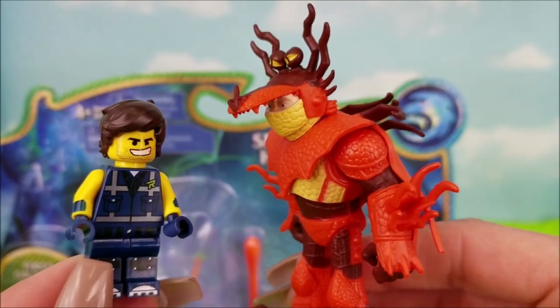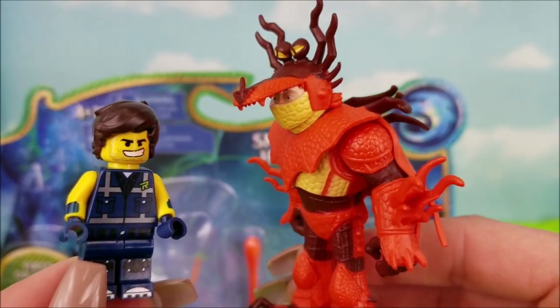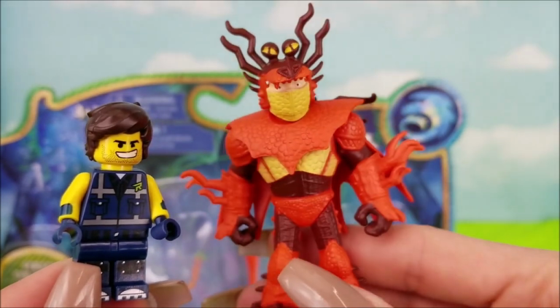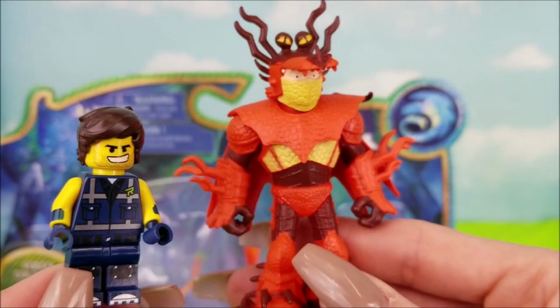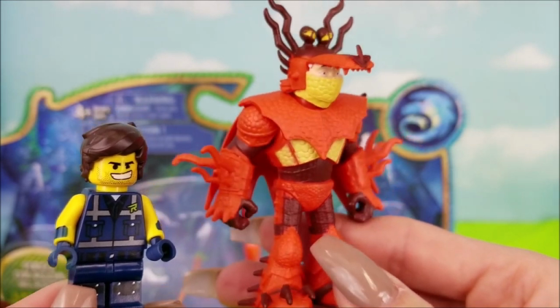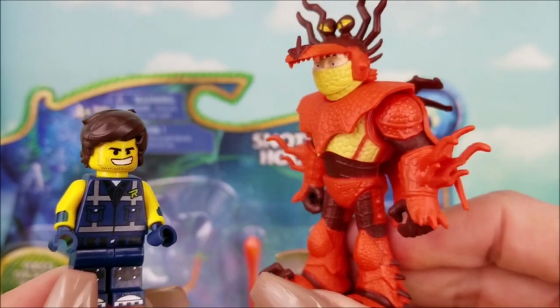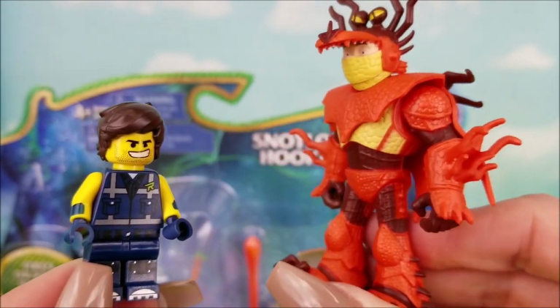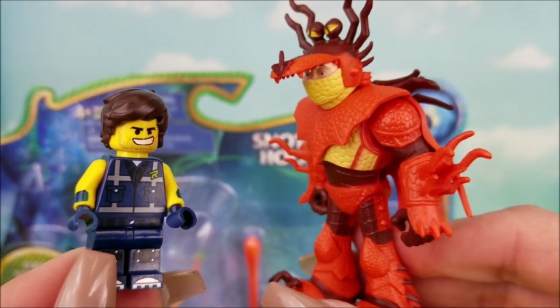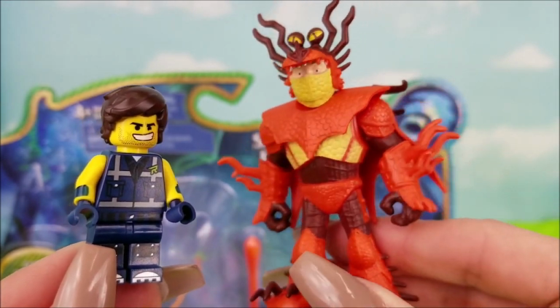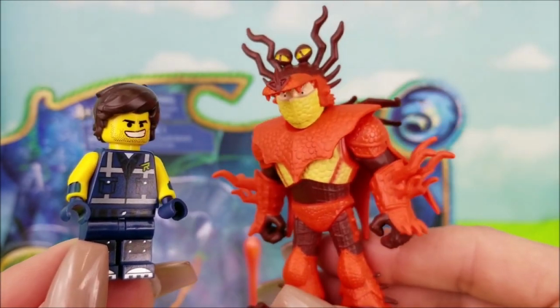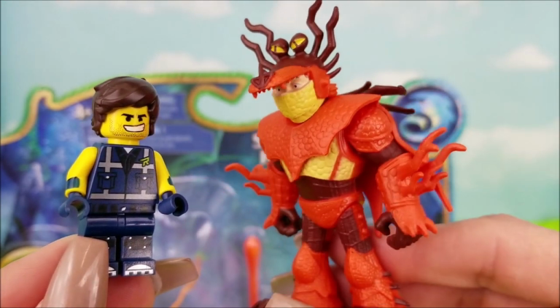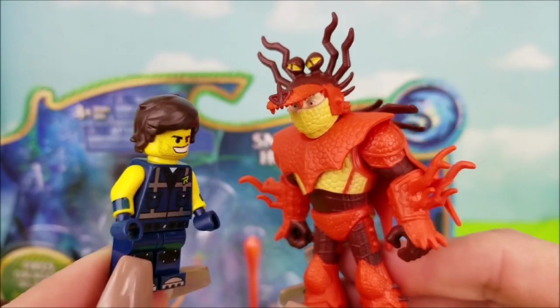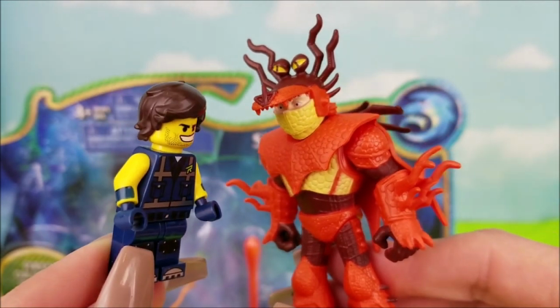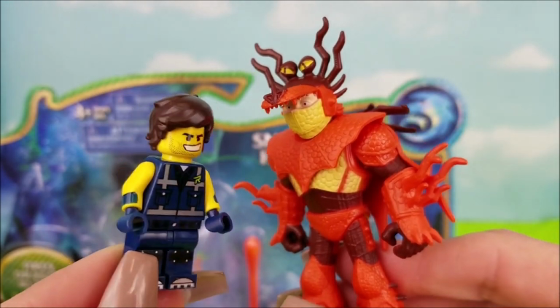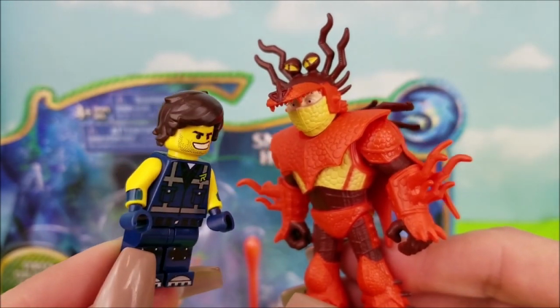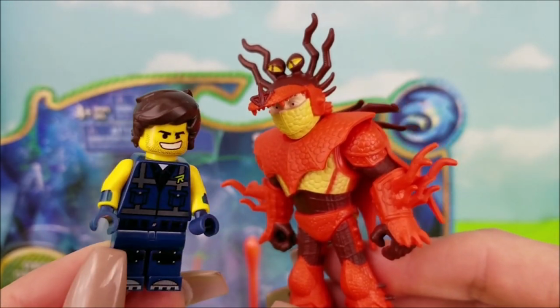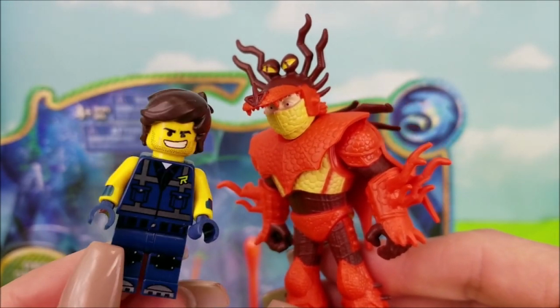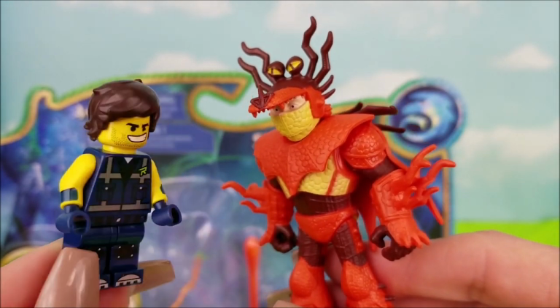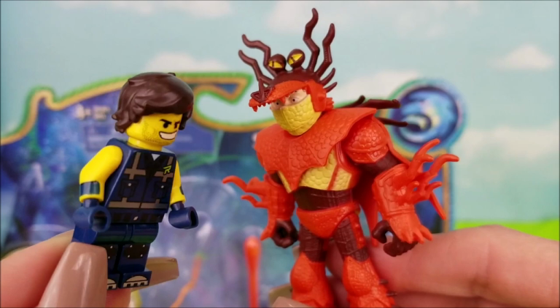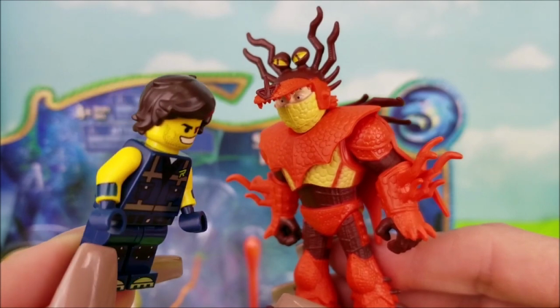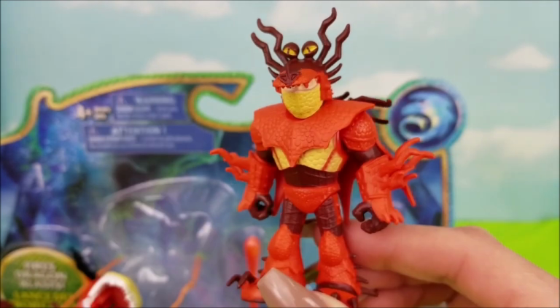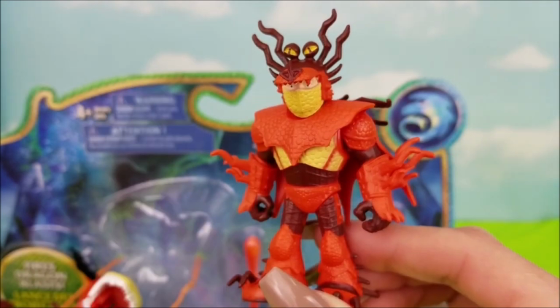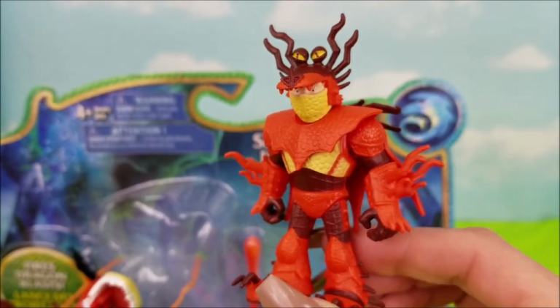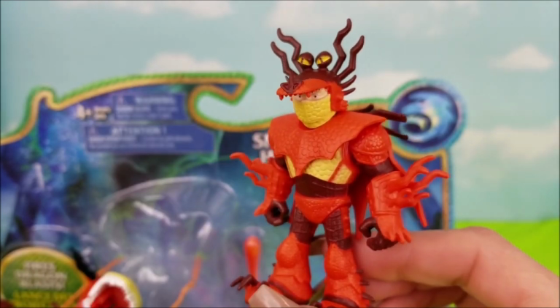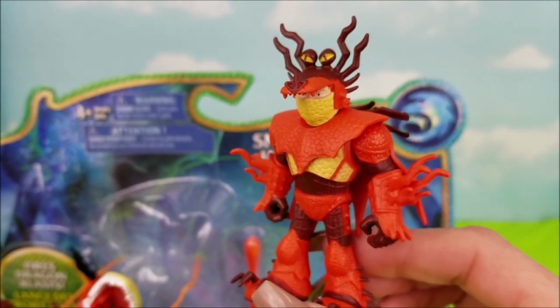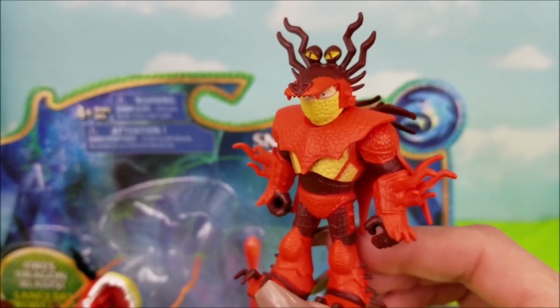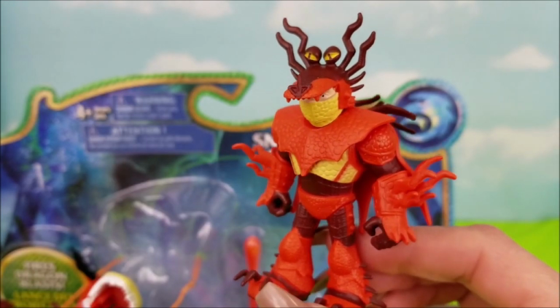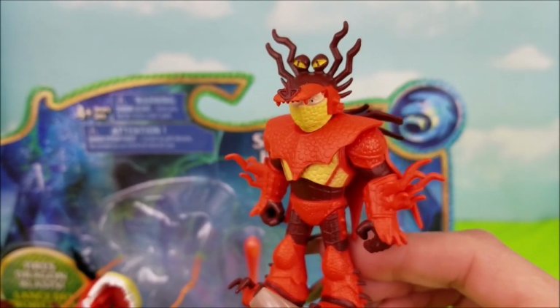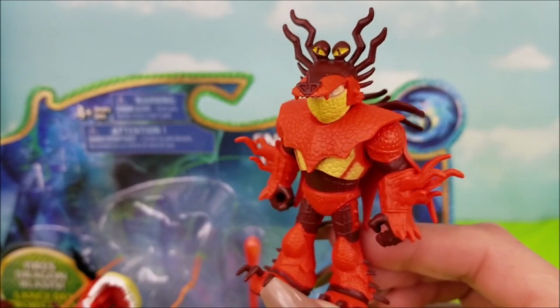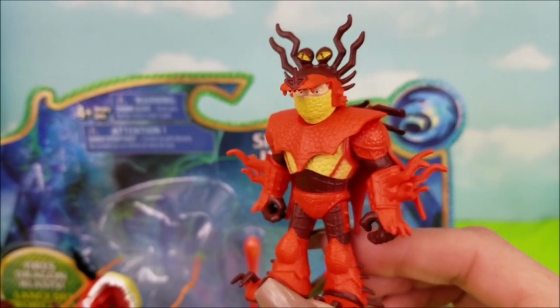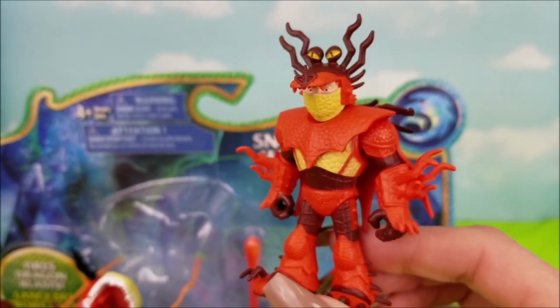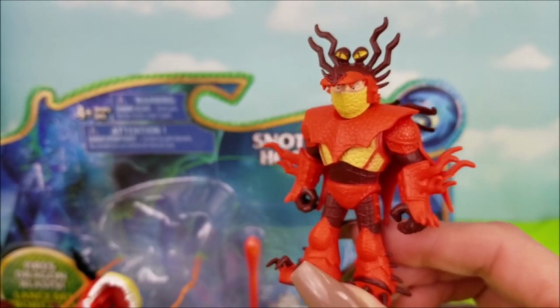Hey man, I totally dig your armor — it's really unique. Thanks, yeah, it's made from dragon scales. Pretty protected. Yeah, I can see that; I would probably run the other way. It is now time to open up Snotlout's dragon, Hookfang.